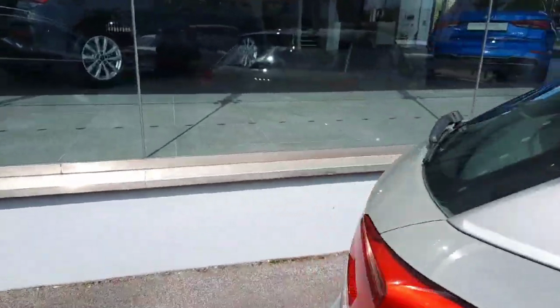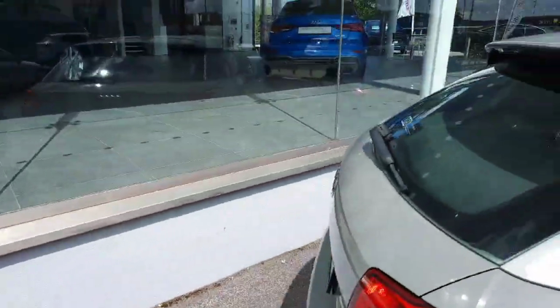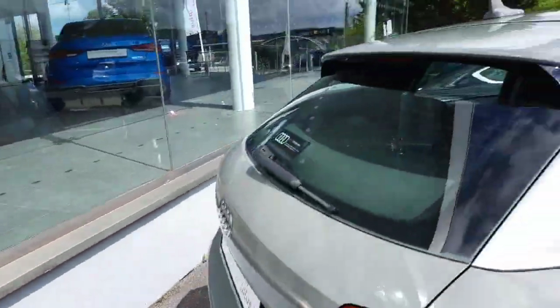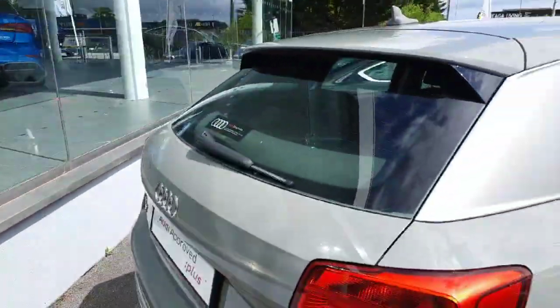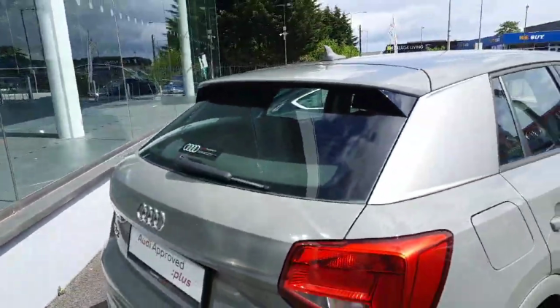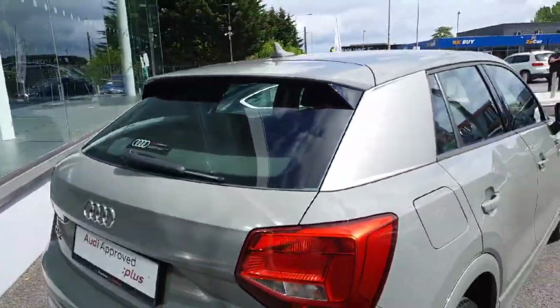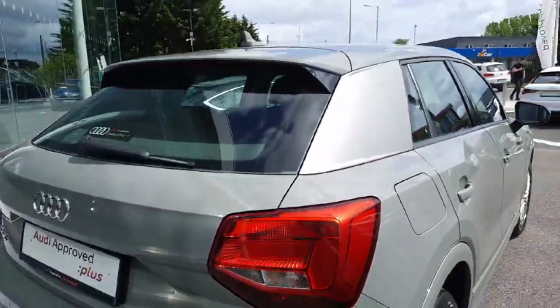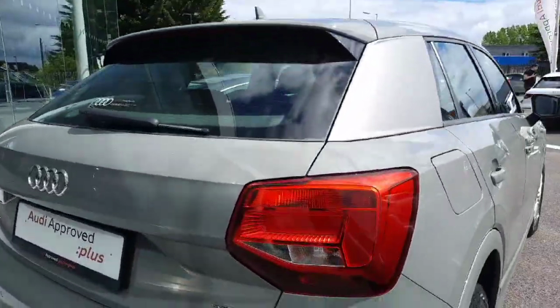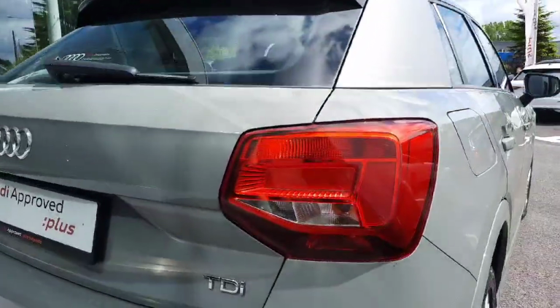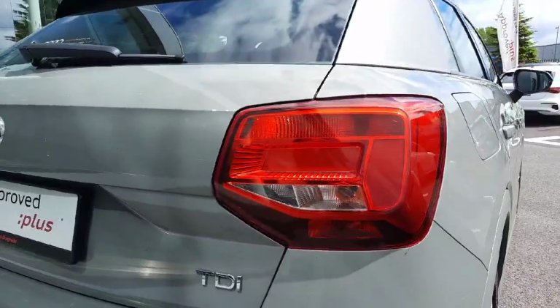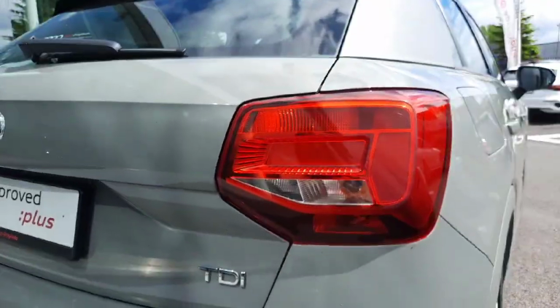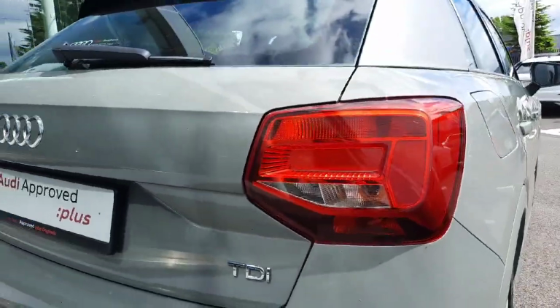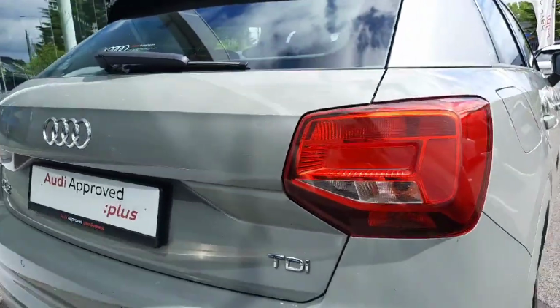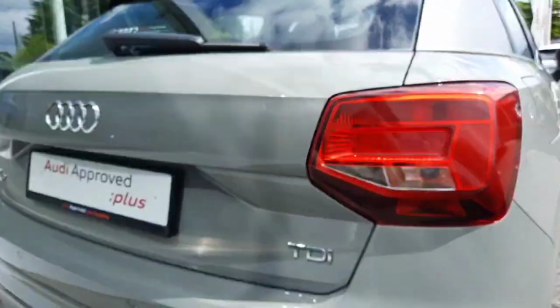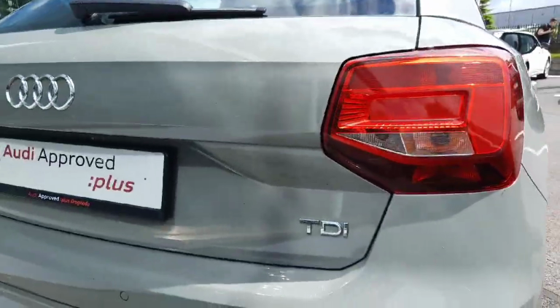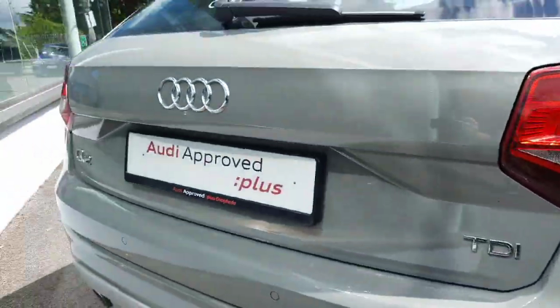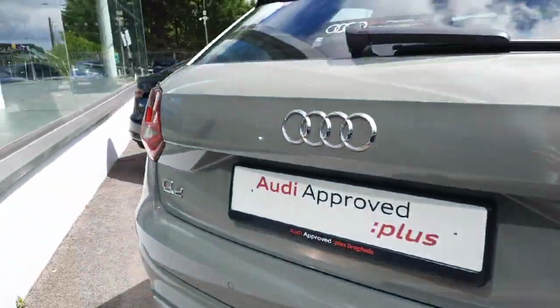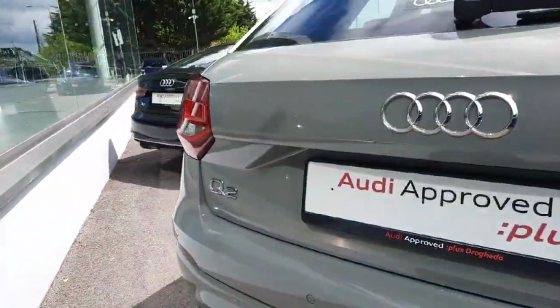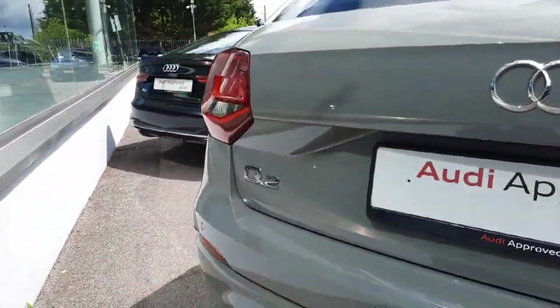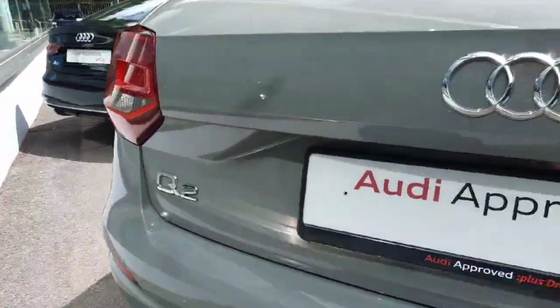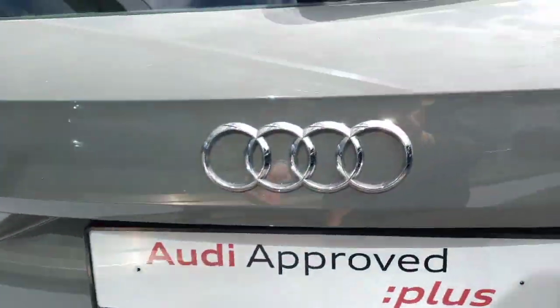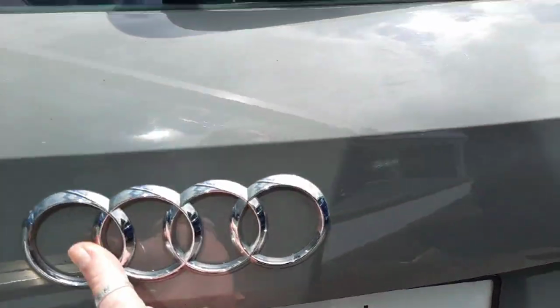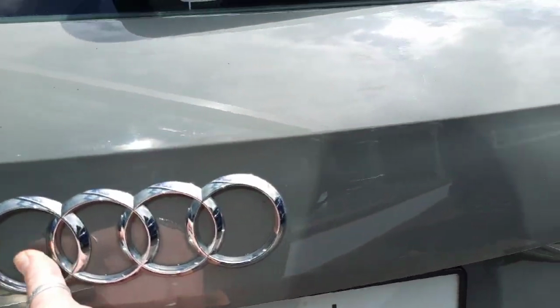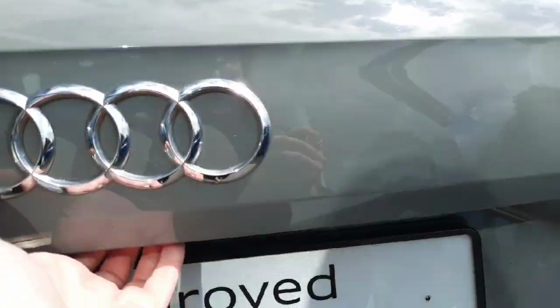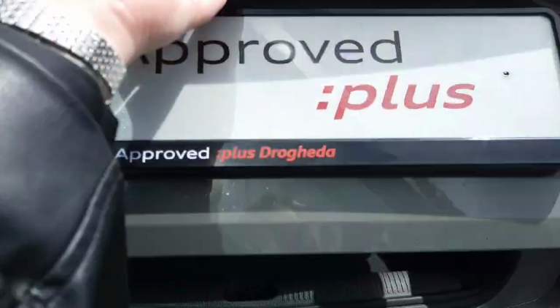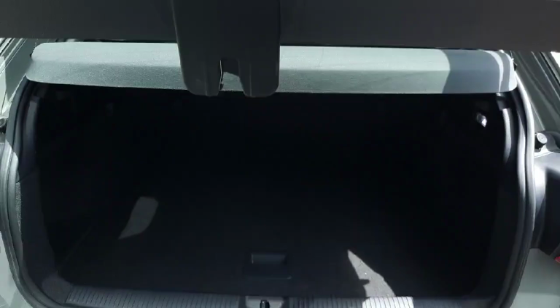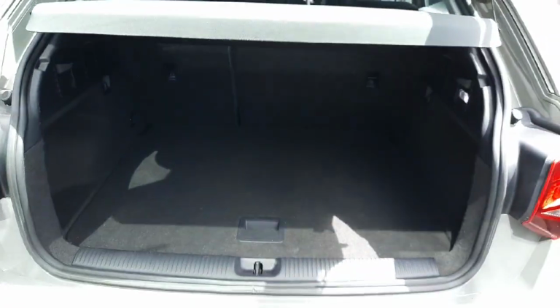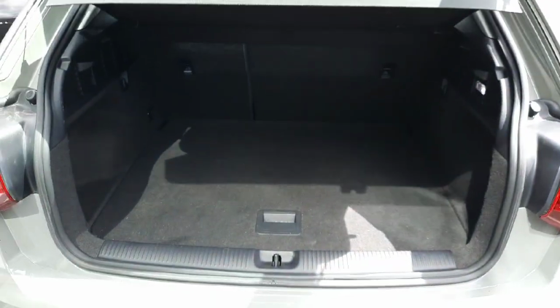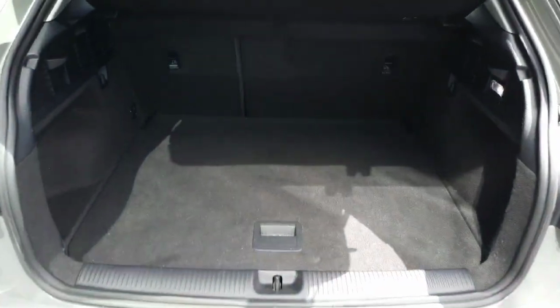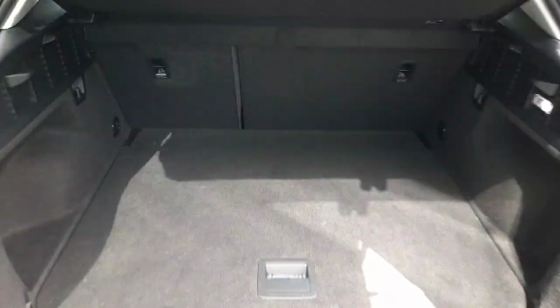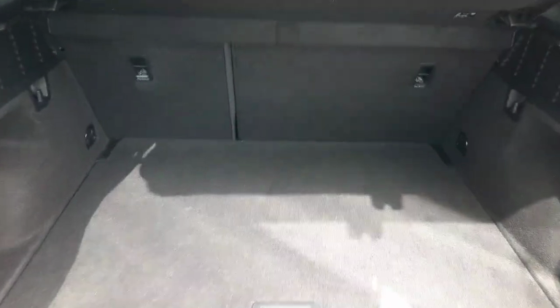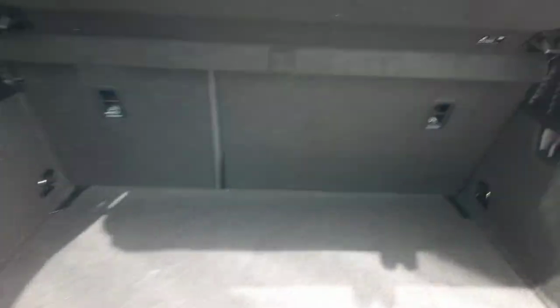Coming to the back, you'll notice the beautiful Q2 Audi taillights, the TDI badging and the Q2 badge. And opening up here, you have a very spacious boot.